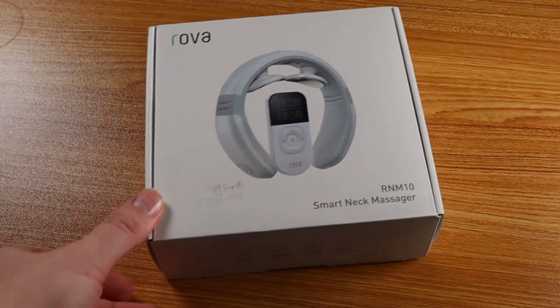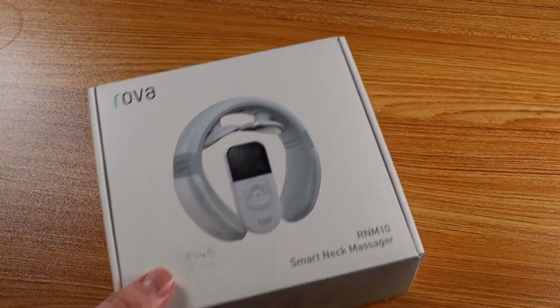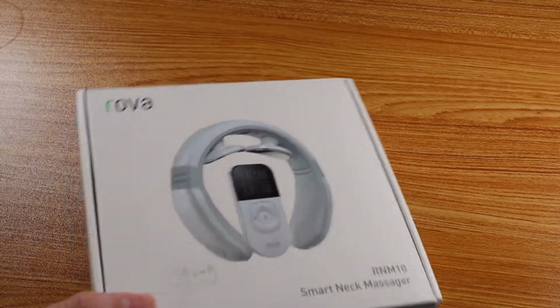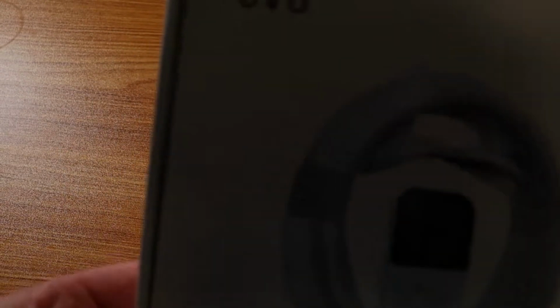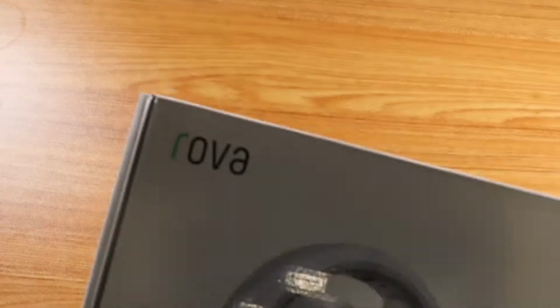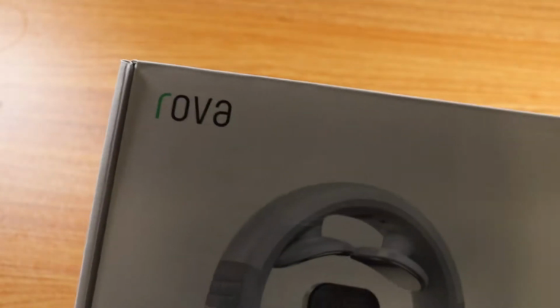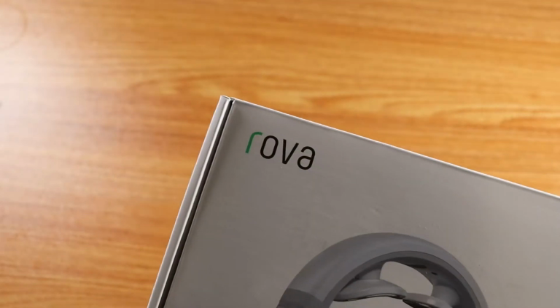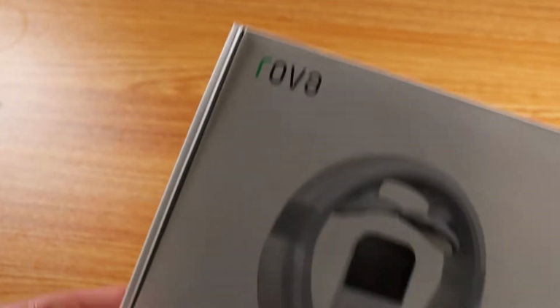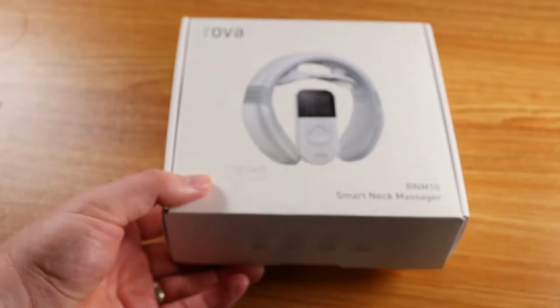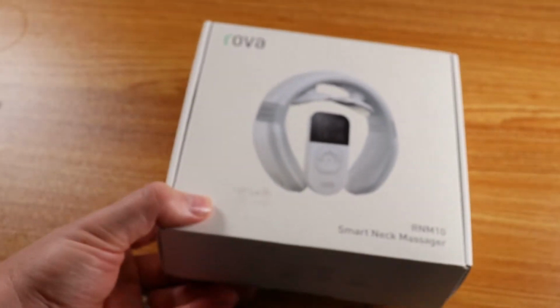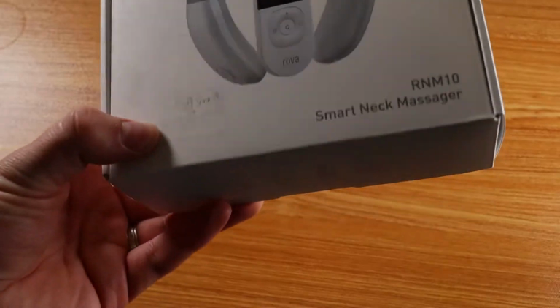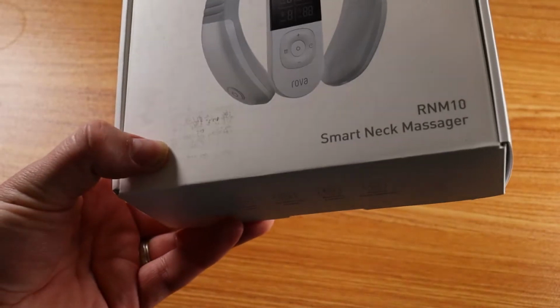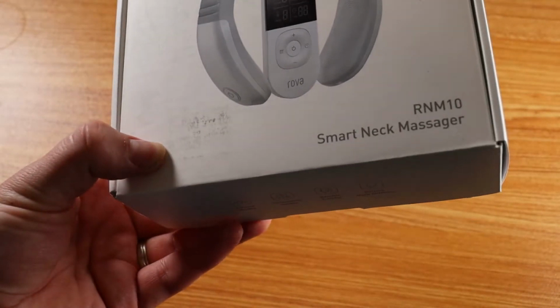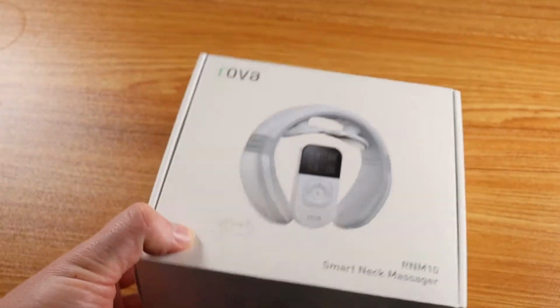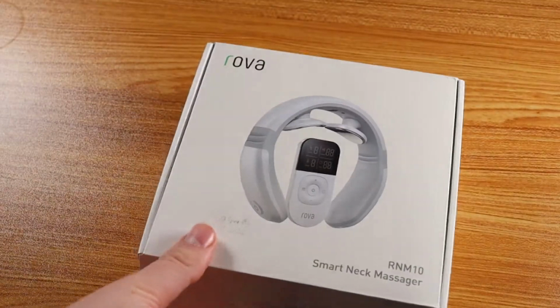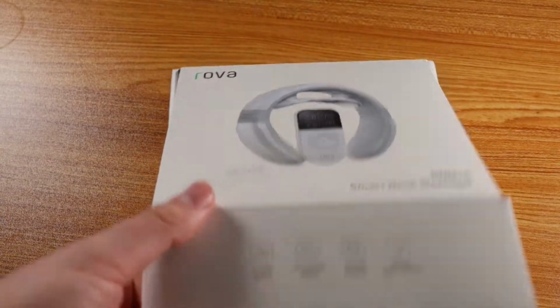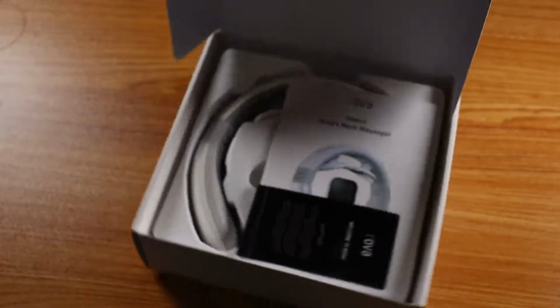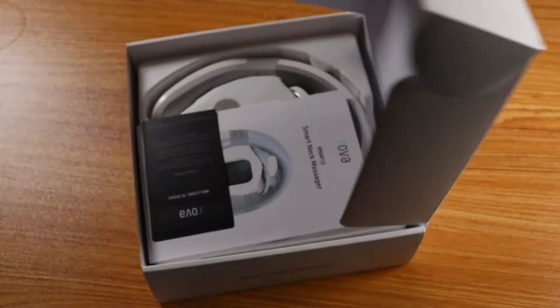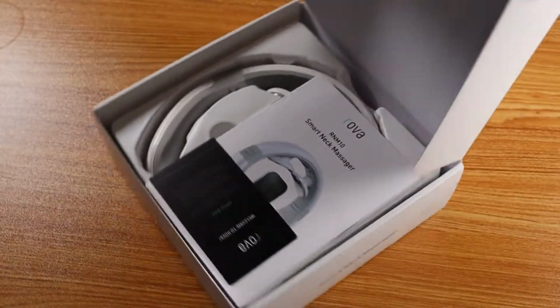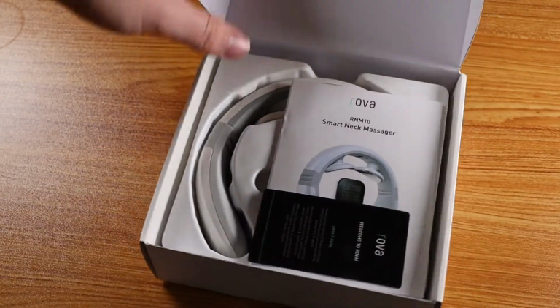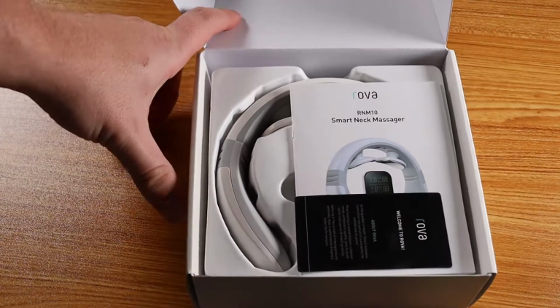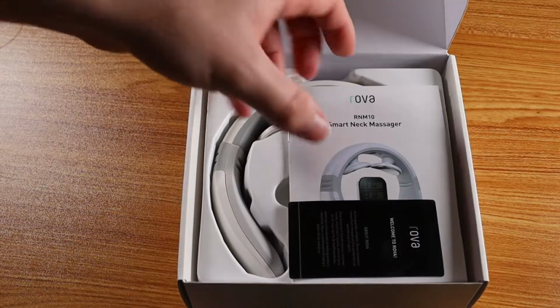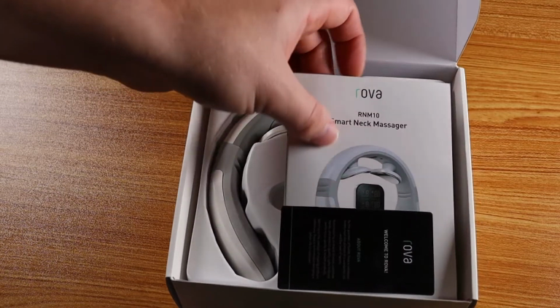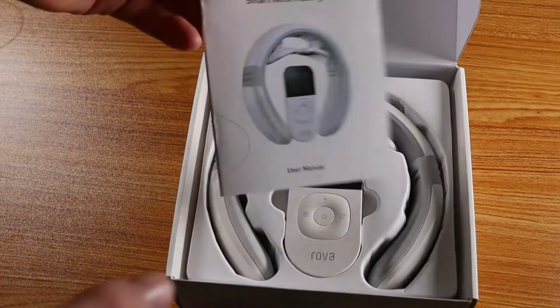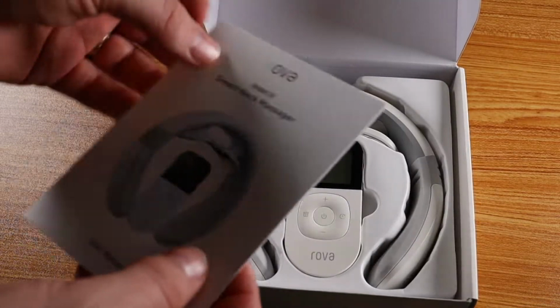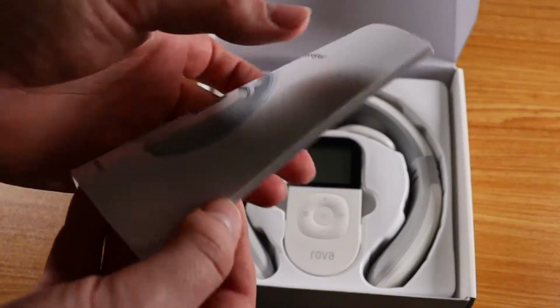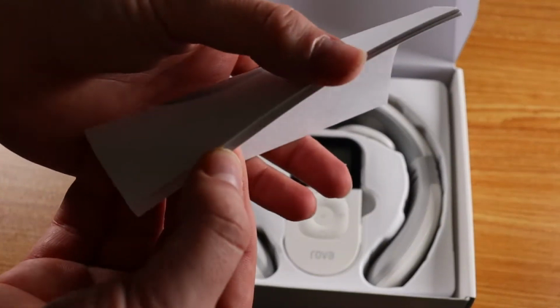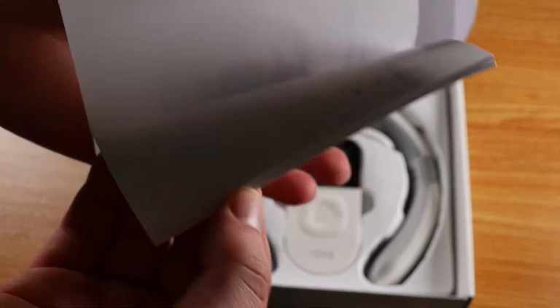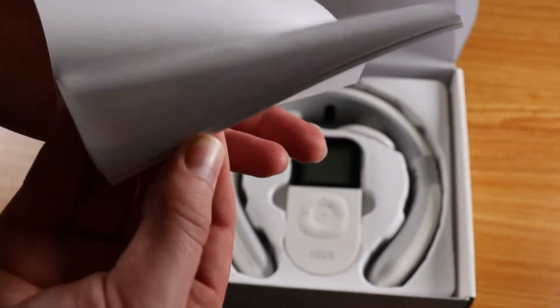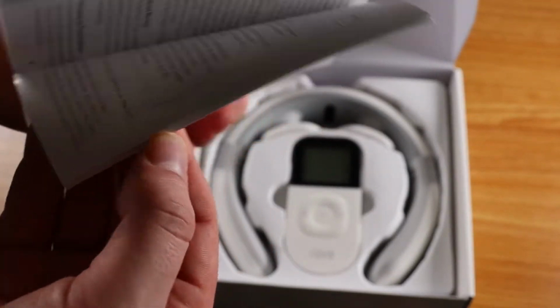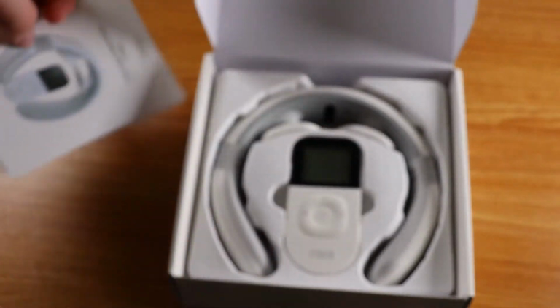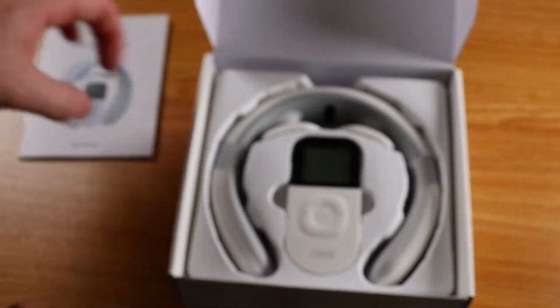Hey everybody, this is Reviews and More, back with a quick tech review. This is from a brand called Rova, R-O-V-A, and it is for a smart neck massager slash neck relaxer with heat device. That was the most unscientific way to say that, but here we go.